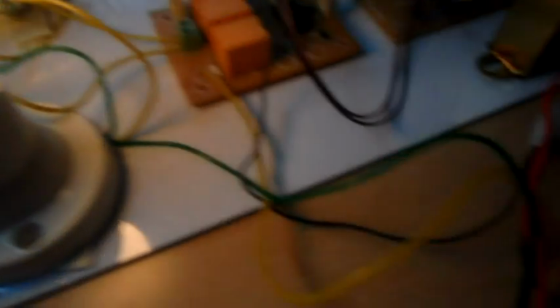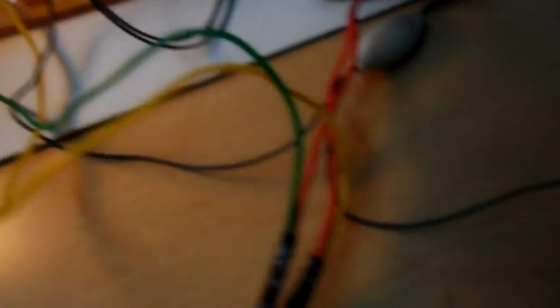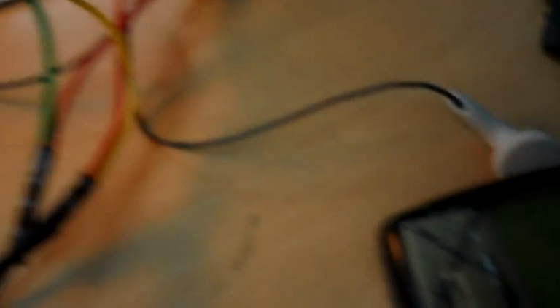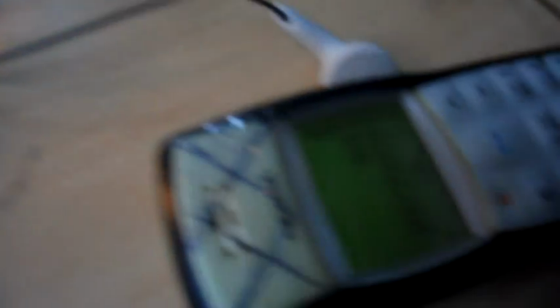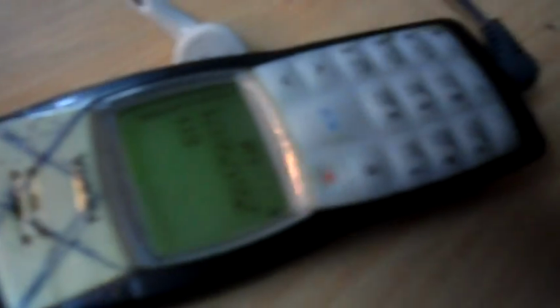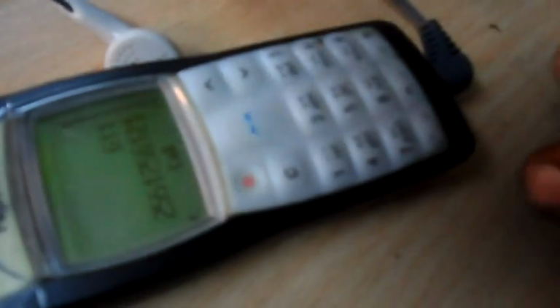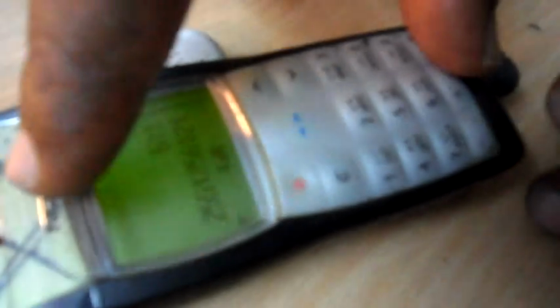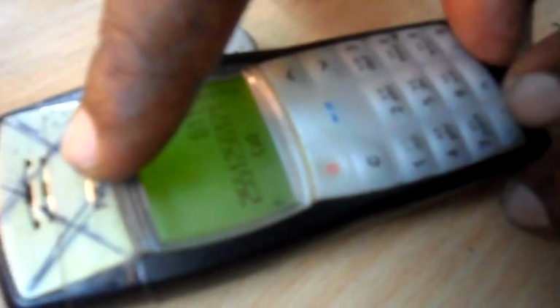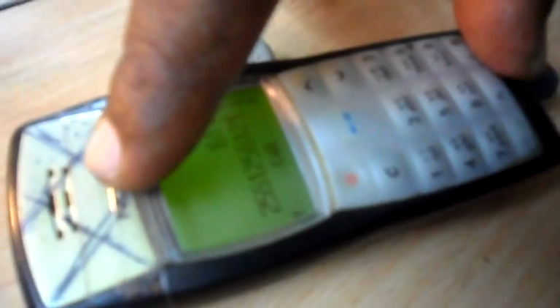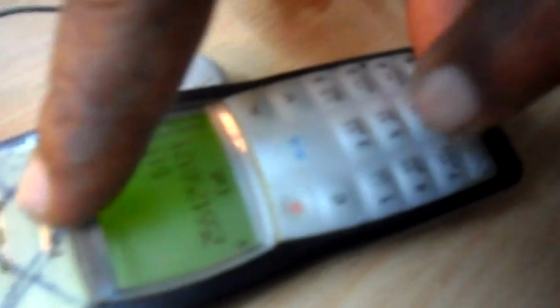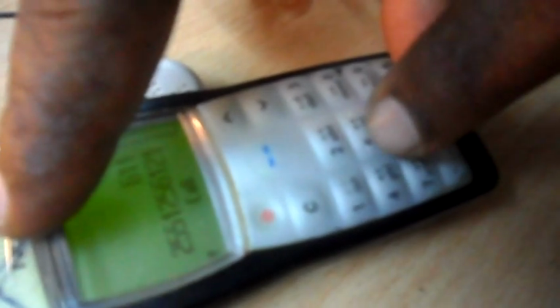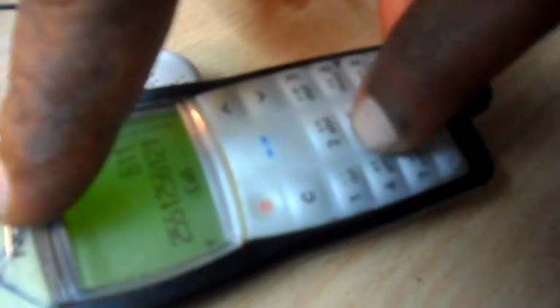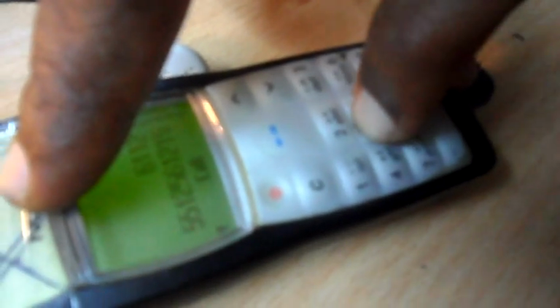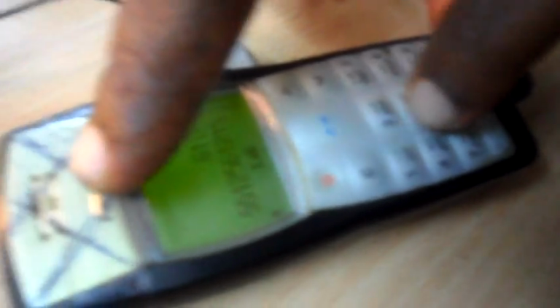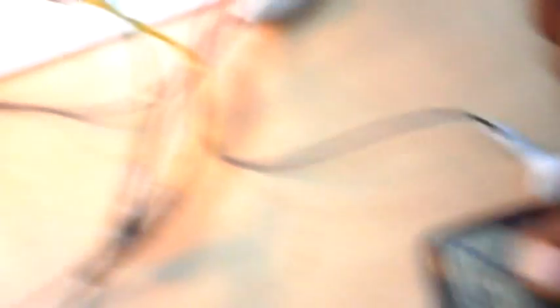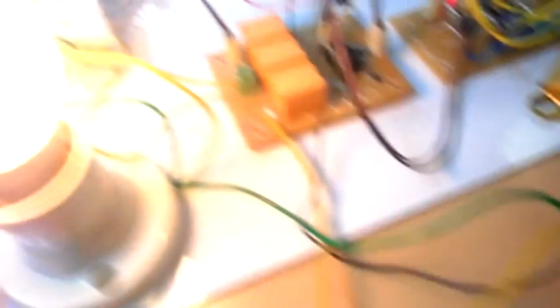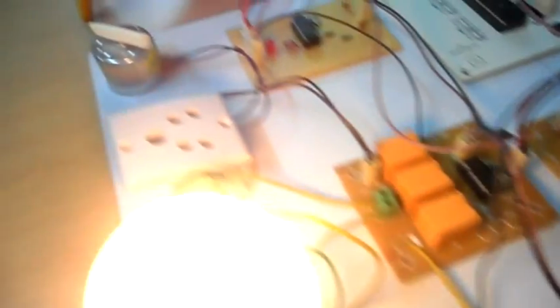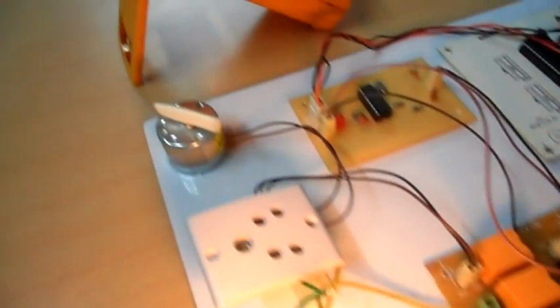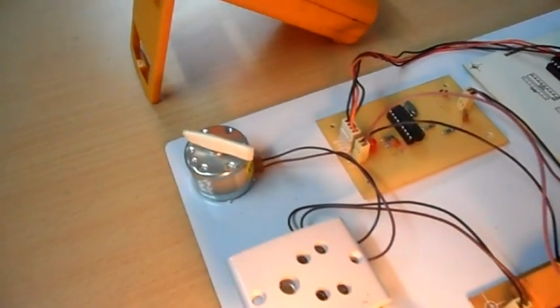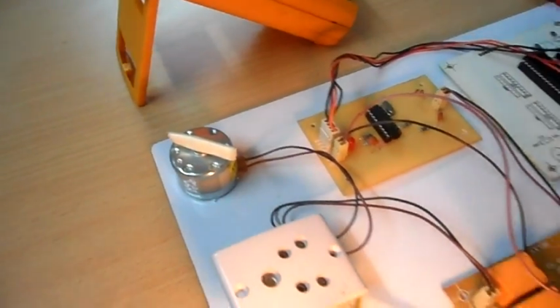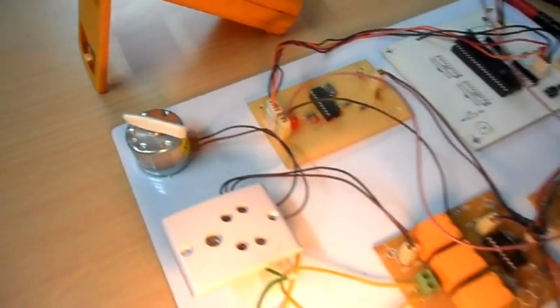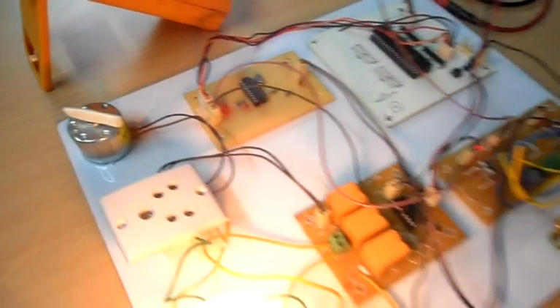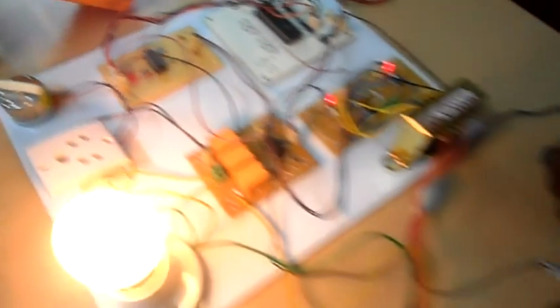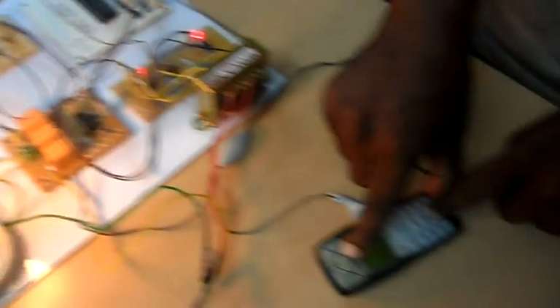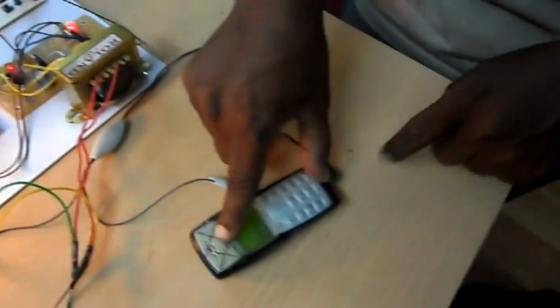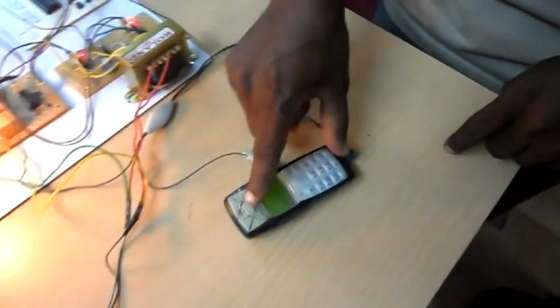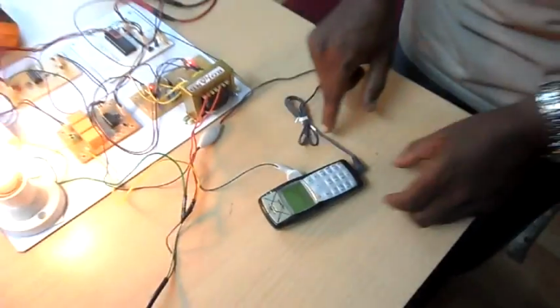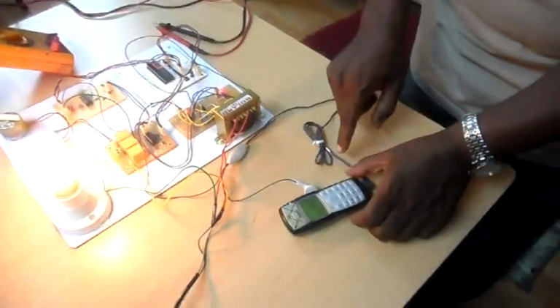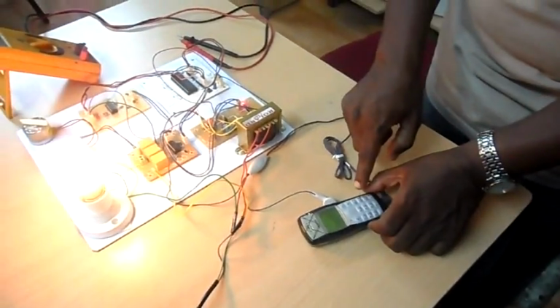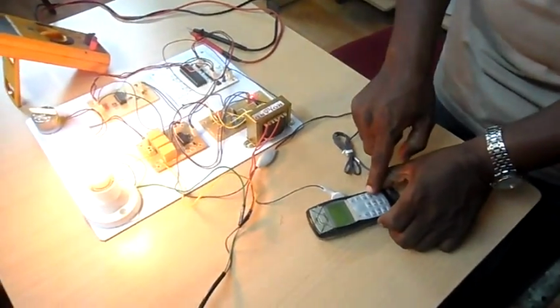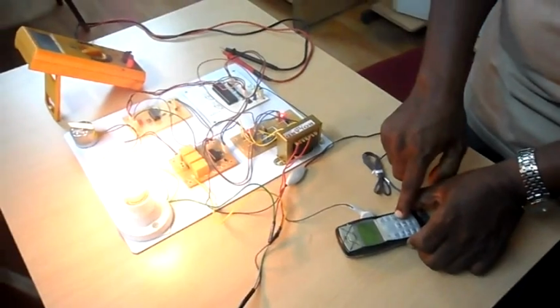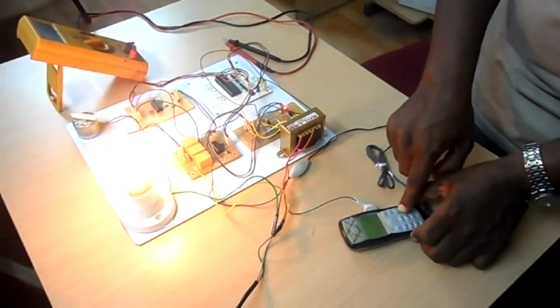Now I am going to switch off the motor by pressing key number five. As you can see, the motor is switched off. Now let me press key number six to switch off the lamp.